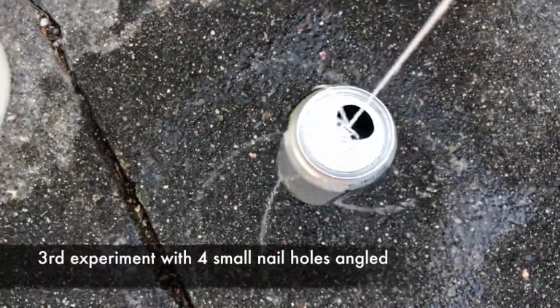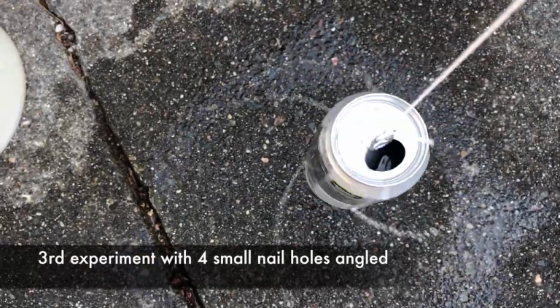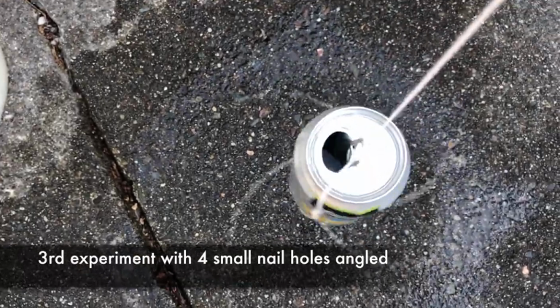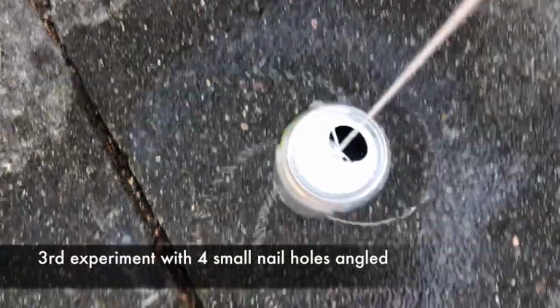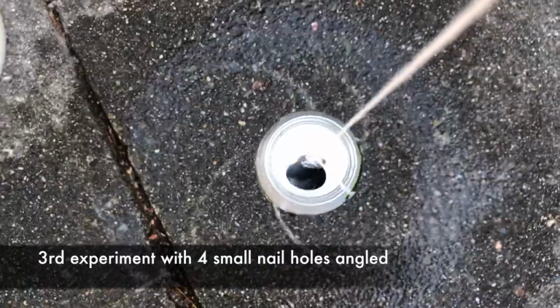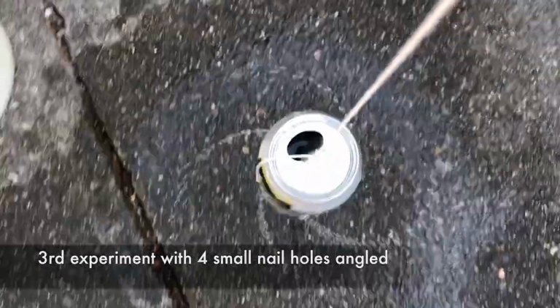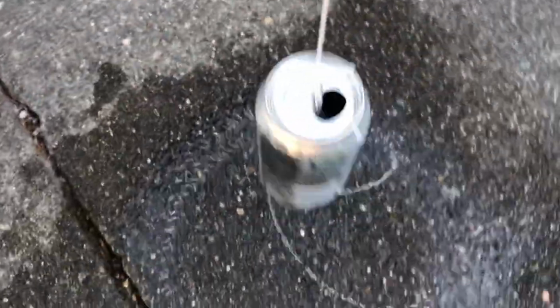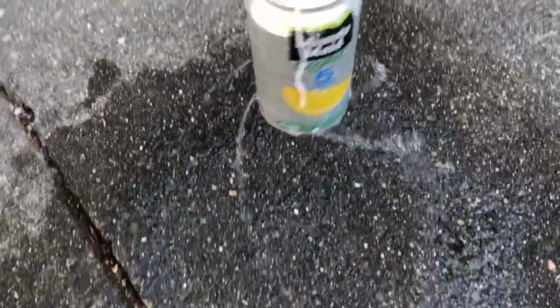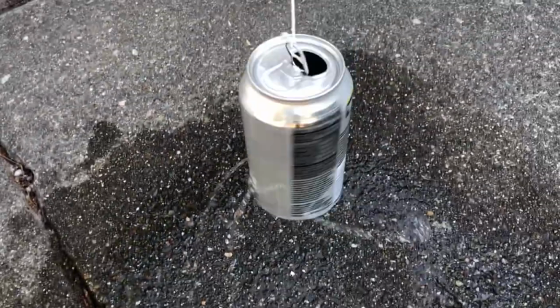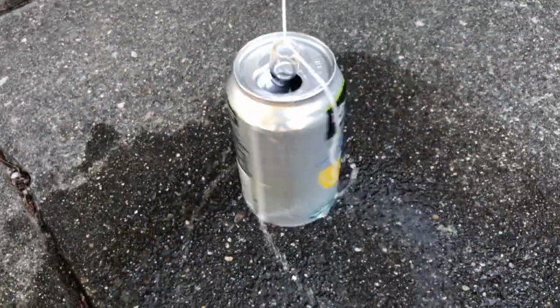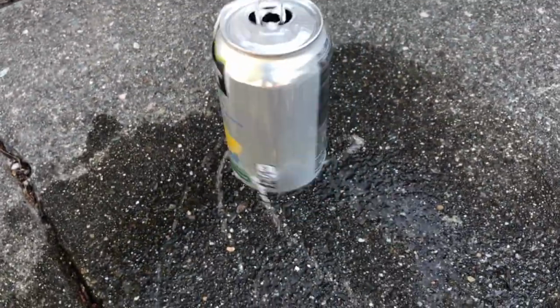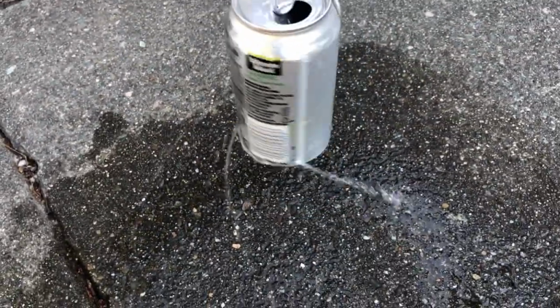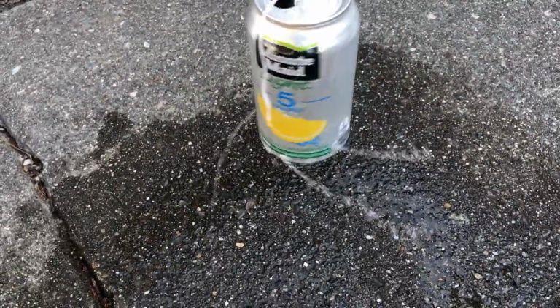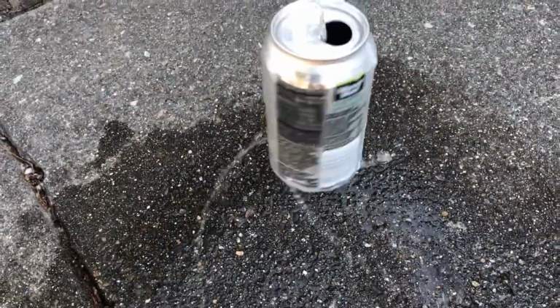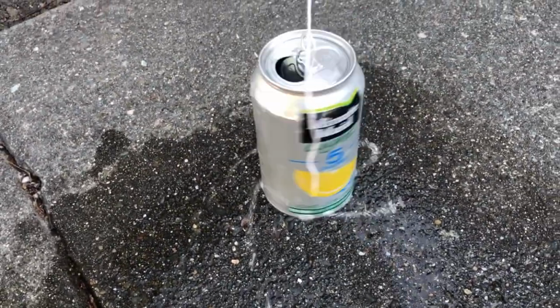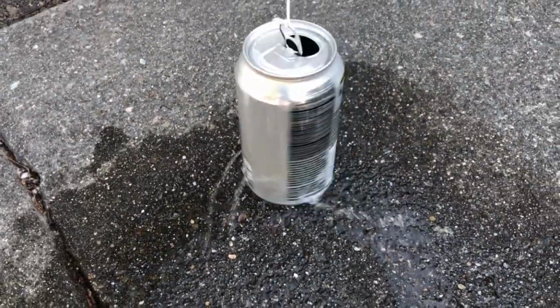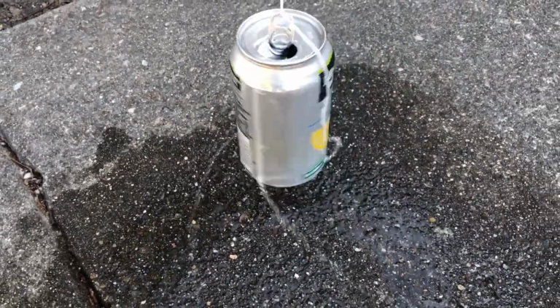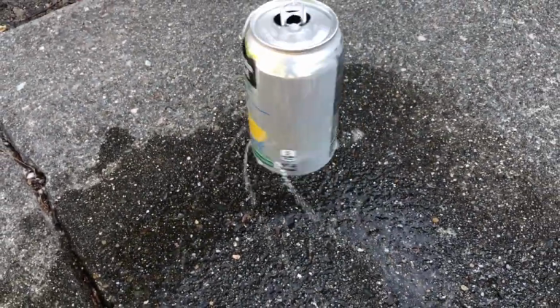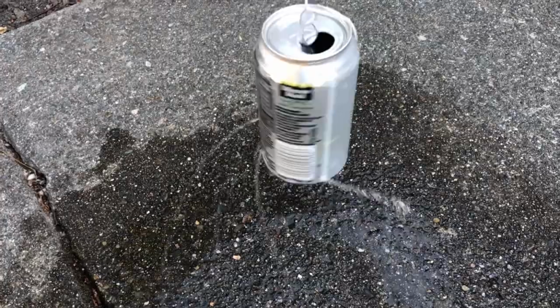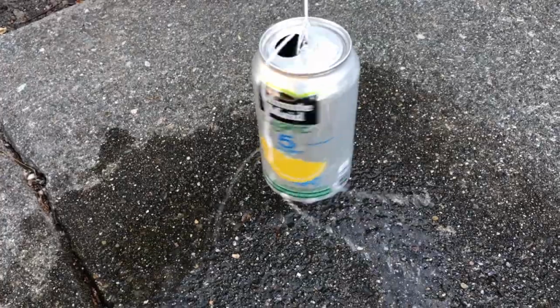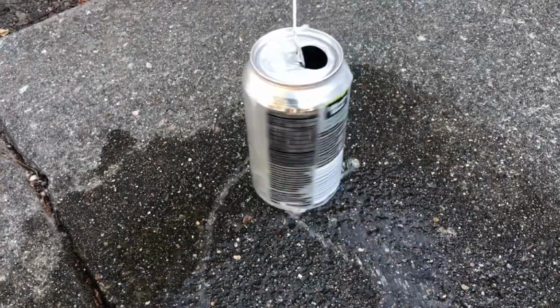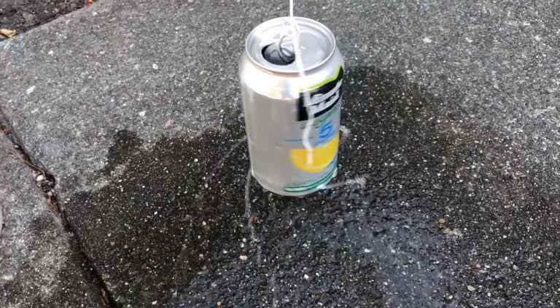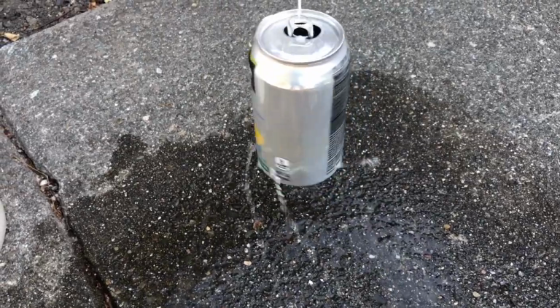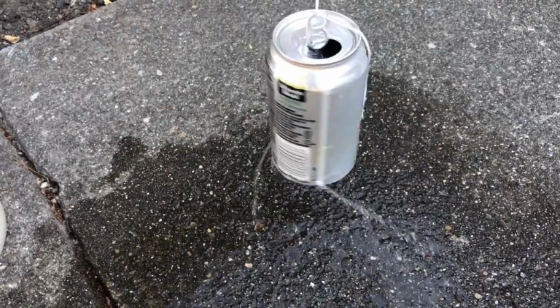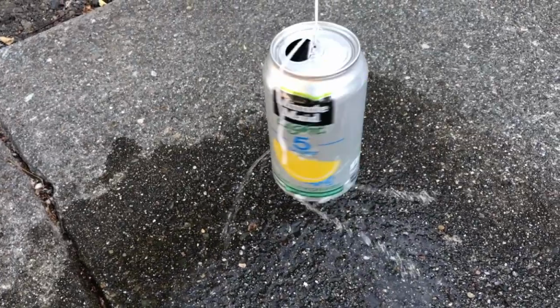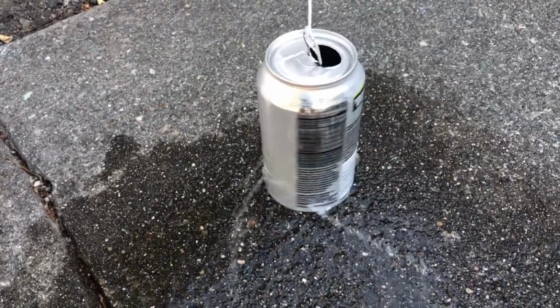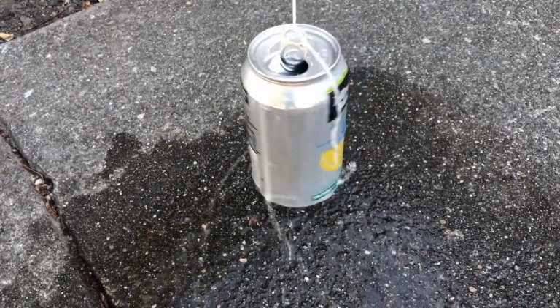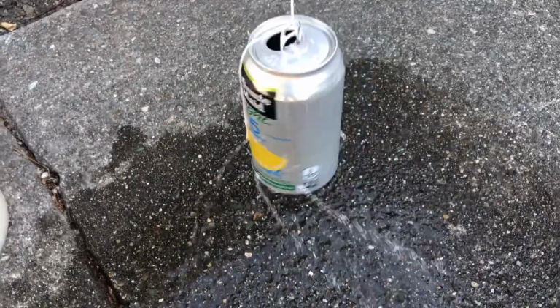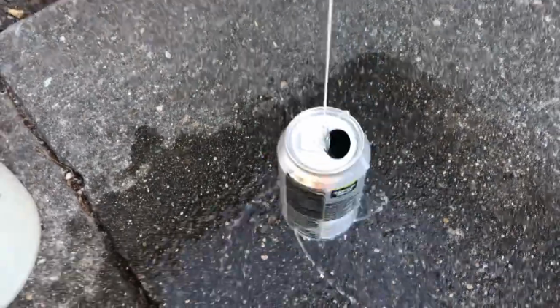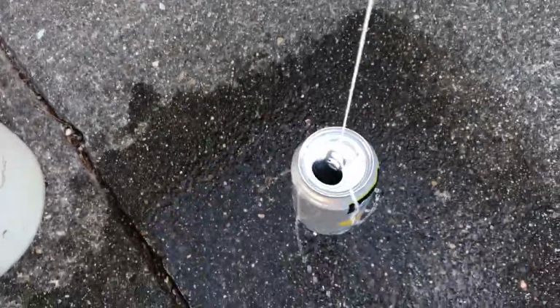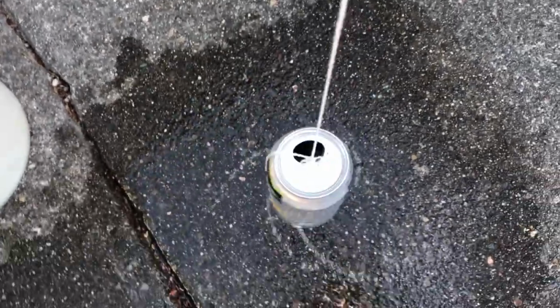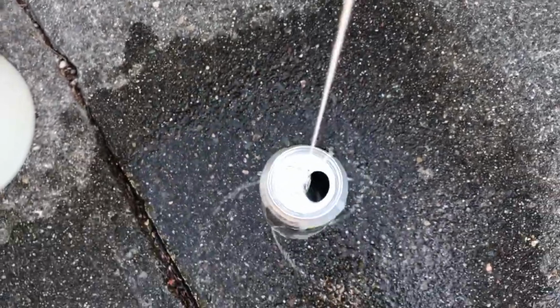Experiment number four — here we are using the smallest nails. You can see it spins a lot slower, and it actually lasts a lot longer because less water is pouring out, but it does not gain spinning speed as fast as with the larger holes.